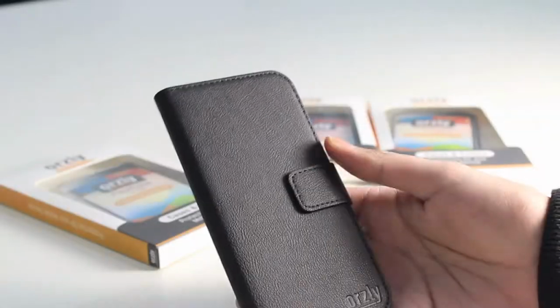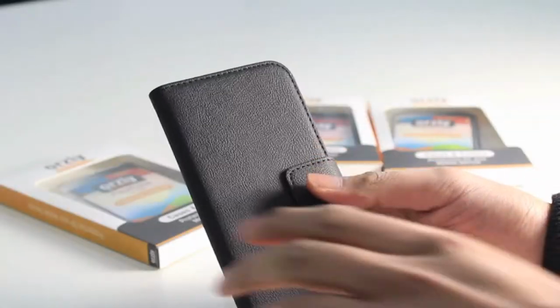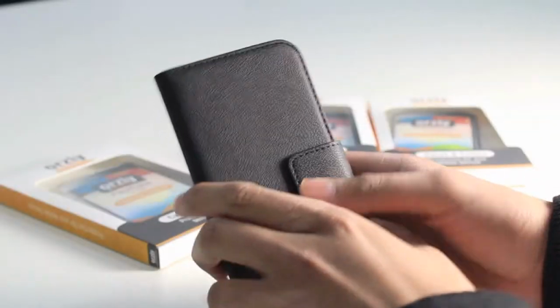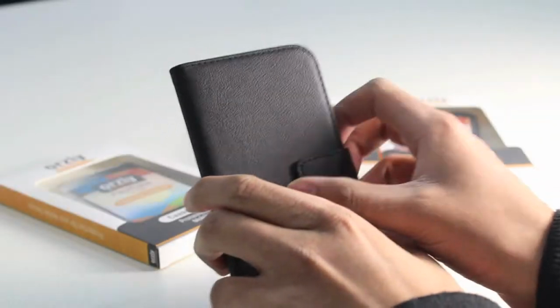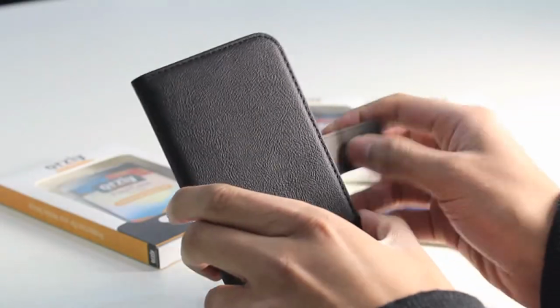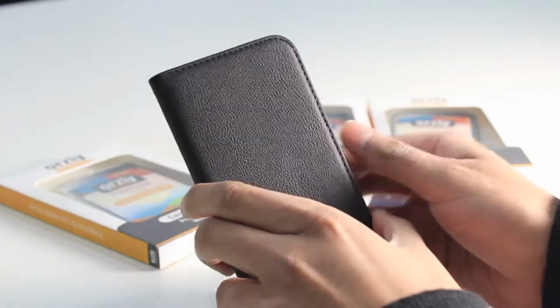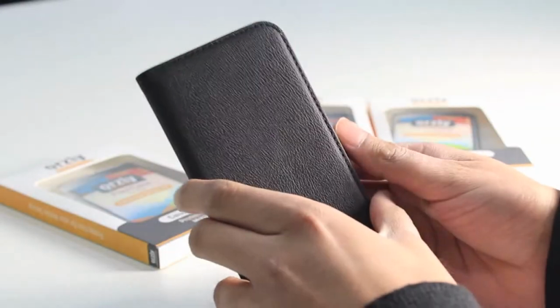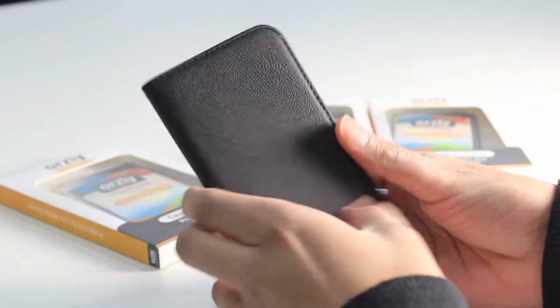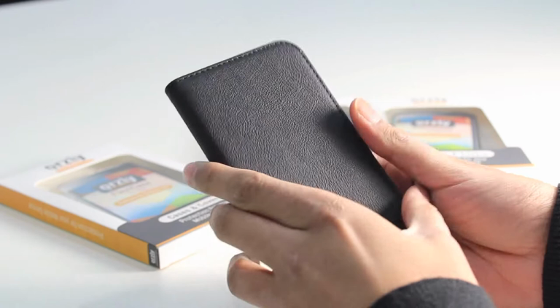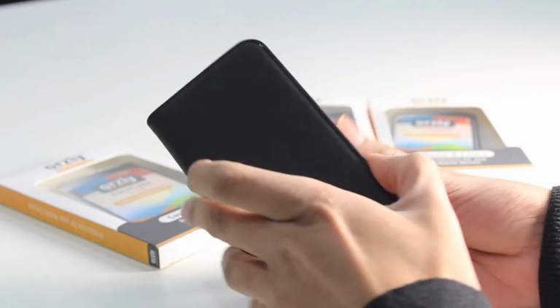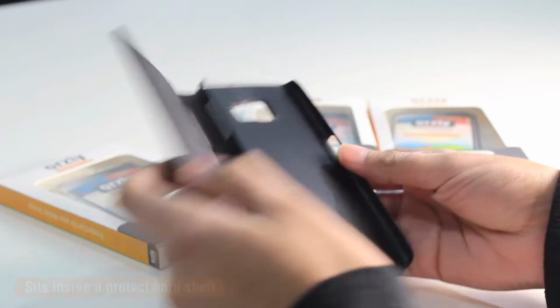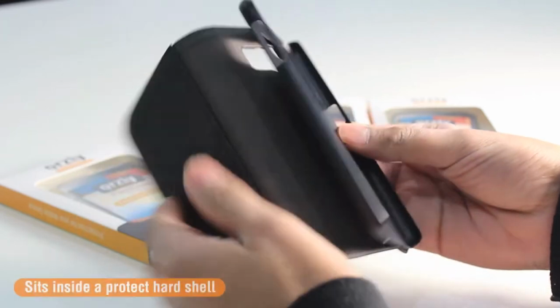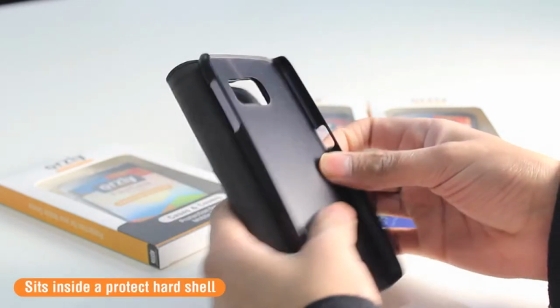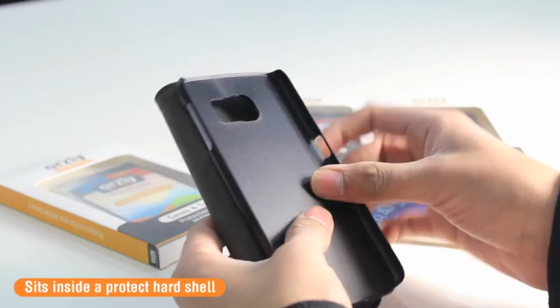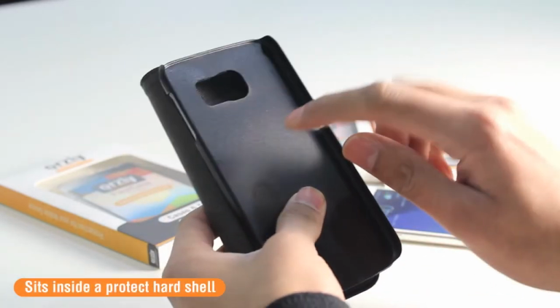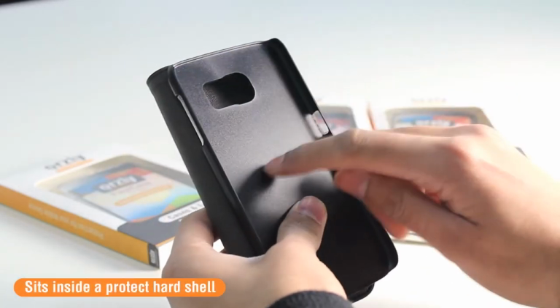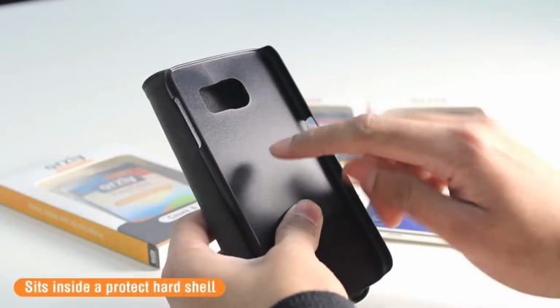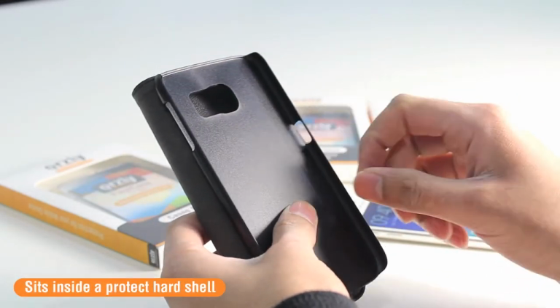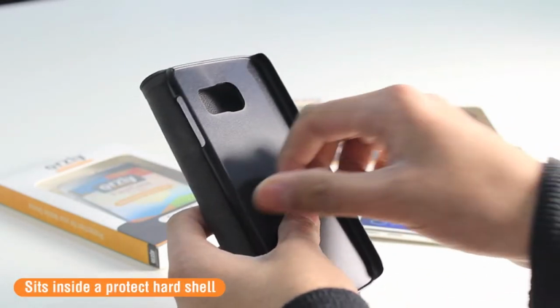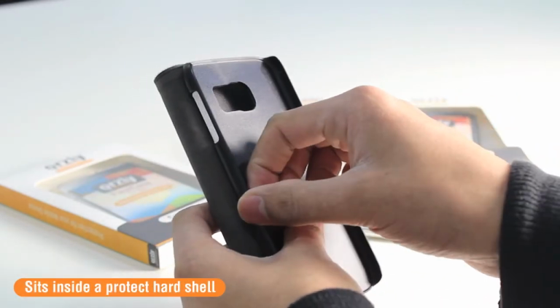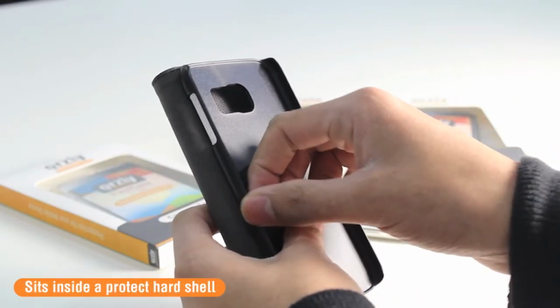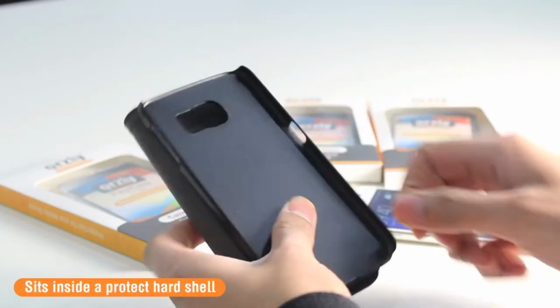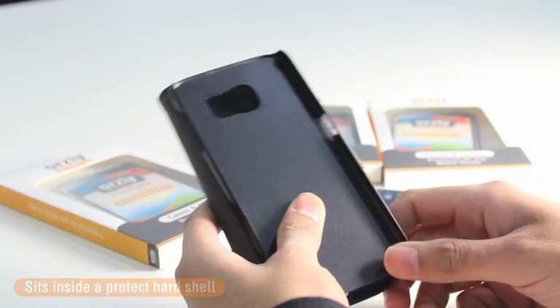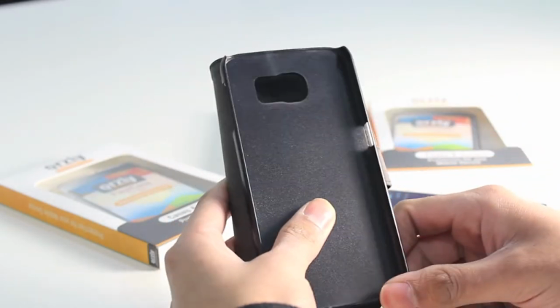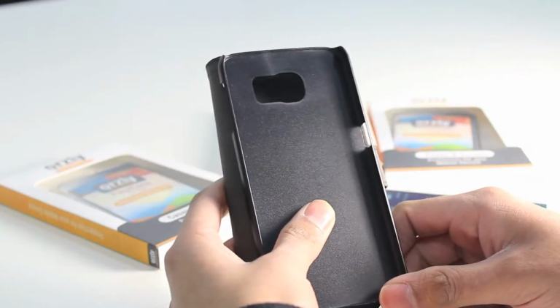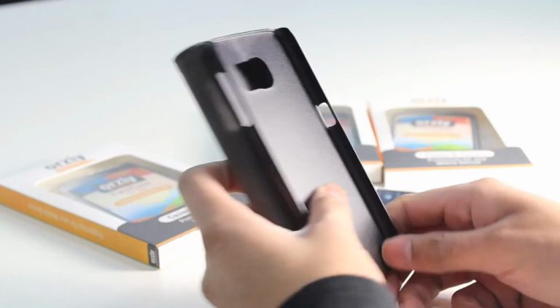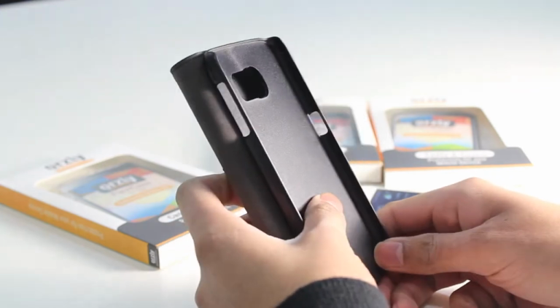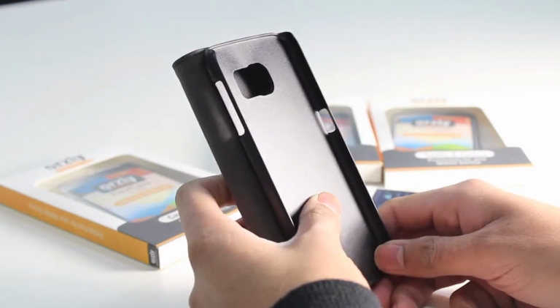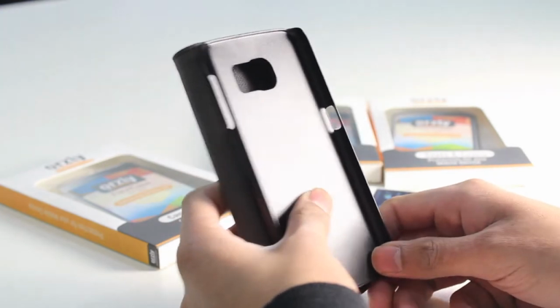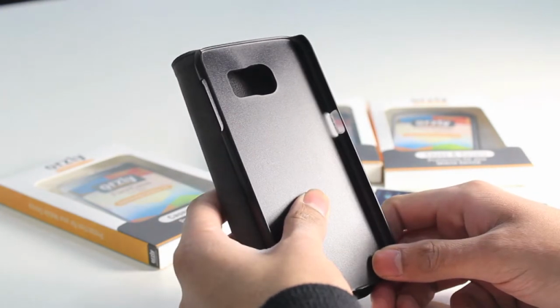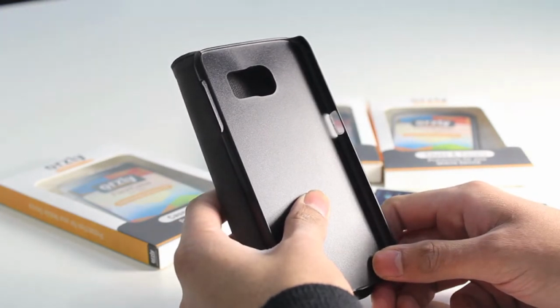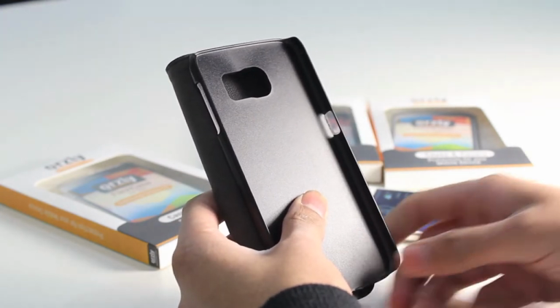On the inside, the Samsung S6 sits inside of a very protective hard shell. As well as being protective, it's also very light, so it's going to add very little weight when you do have the phone inside of the case.